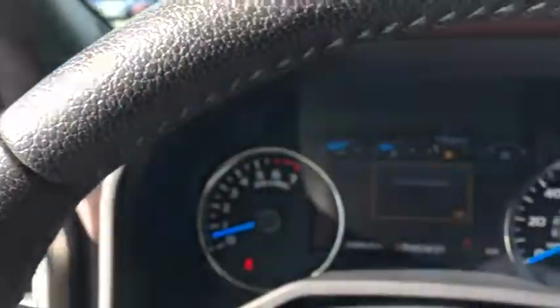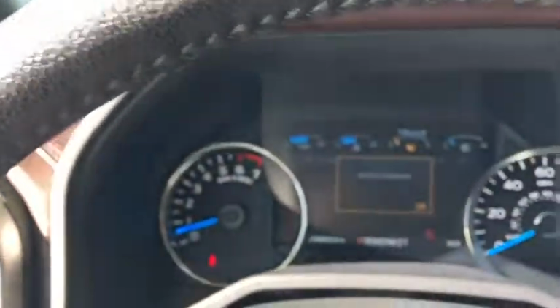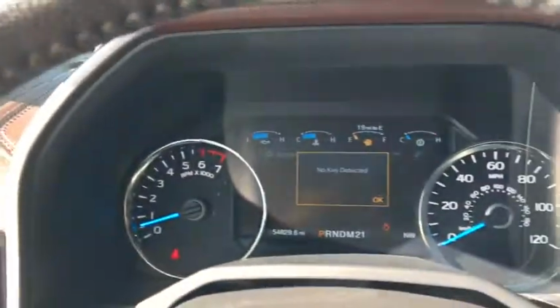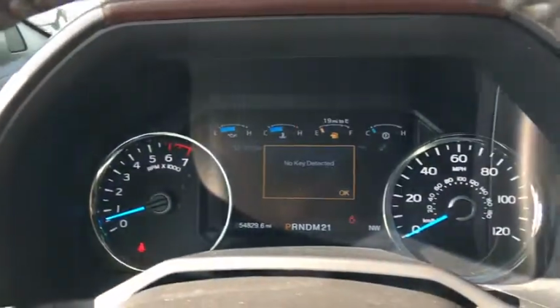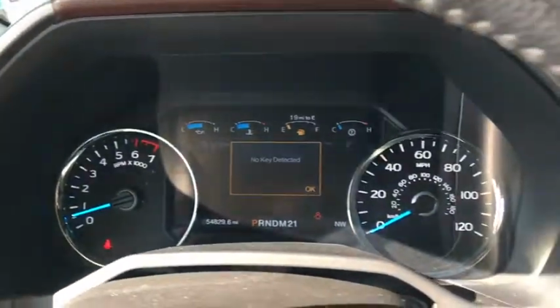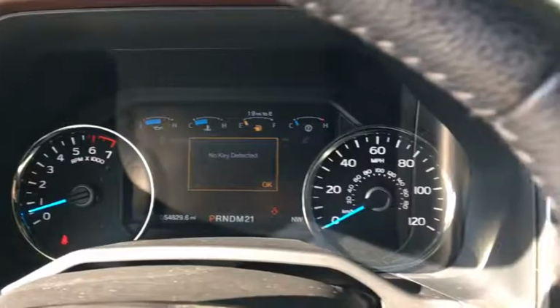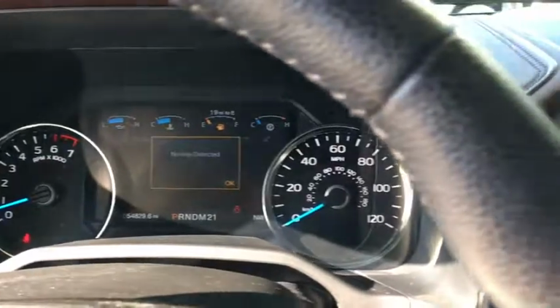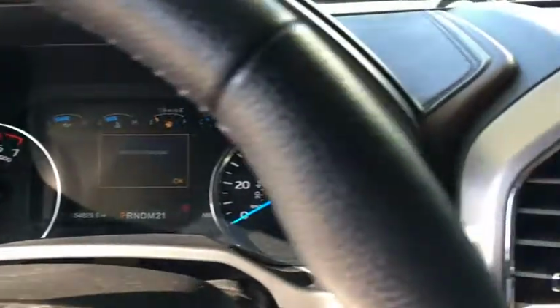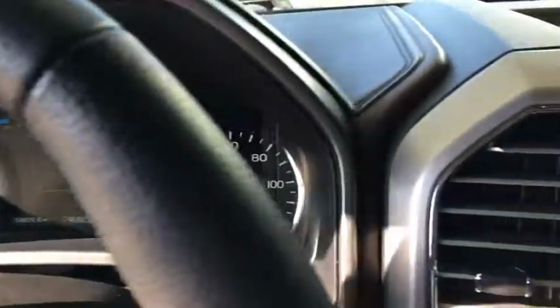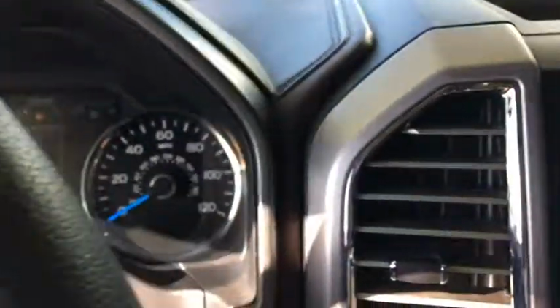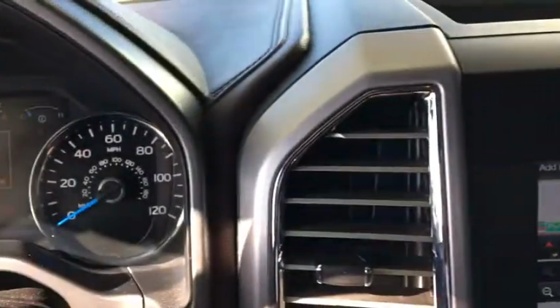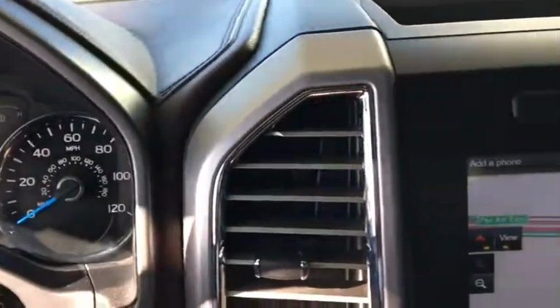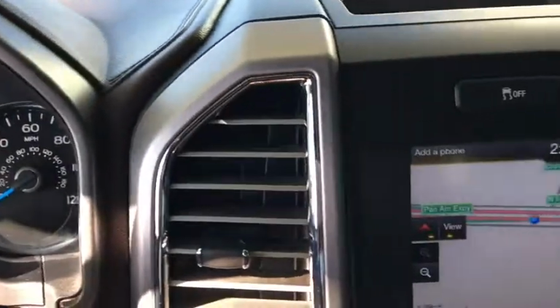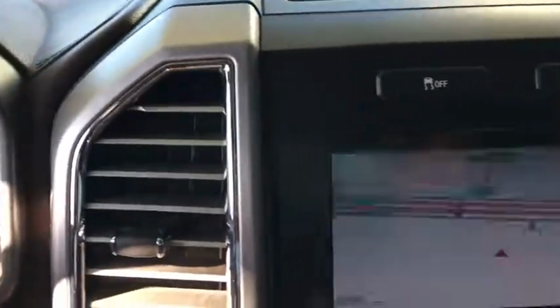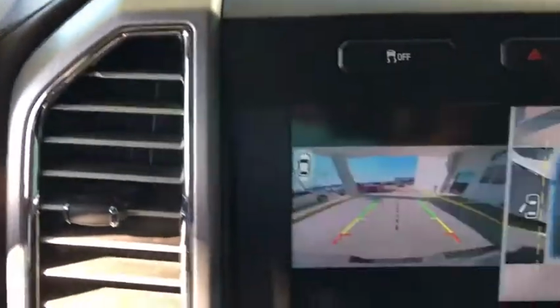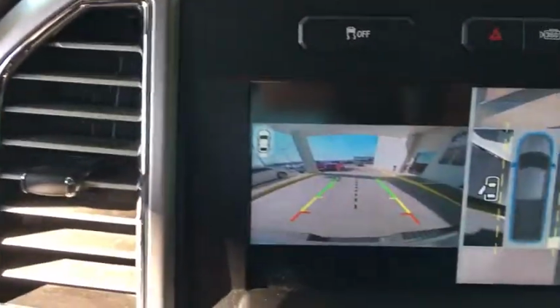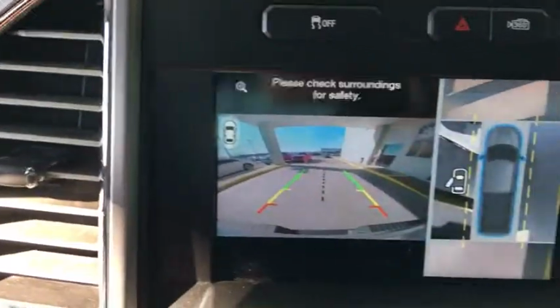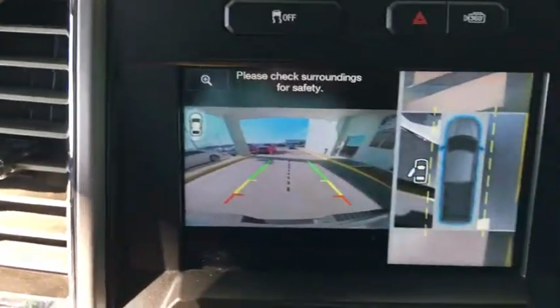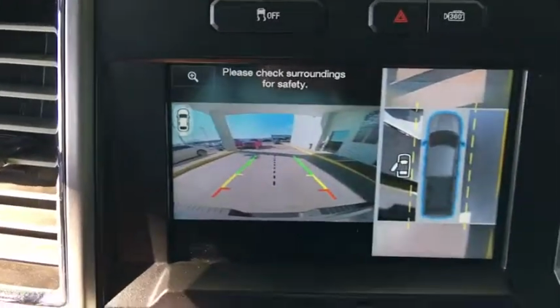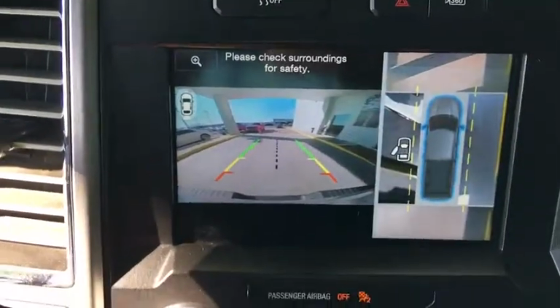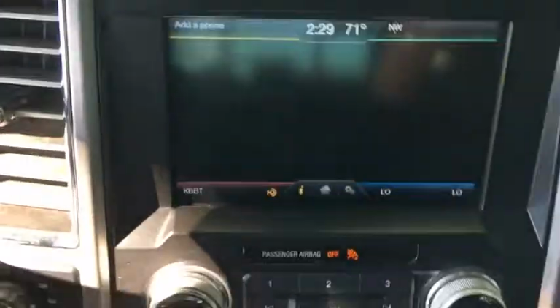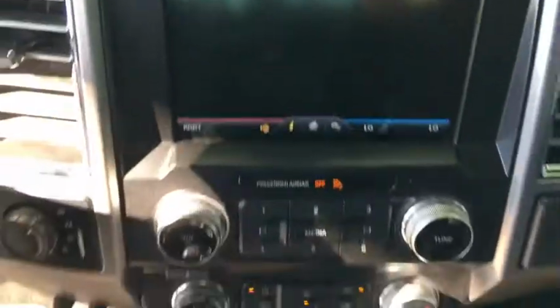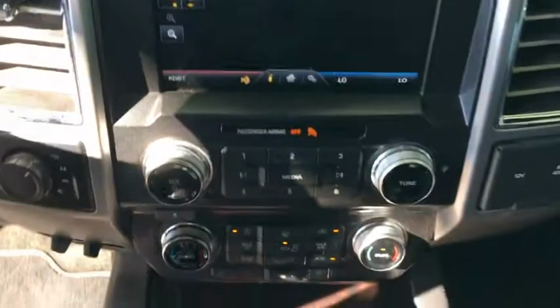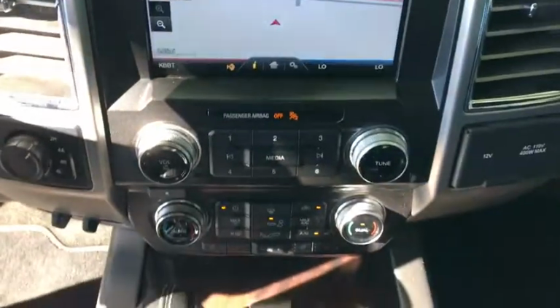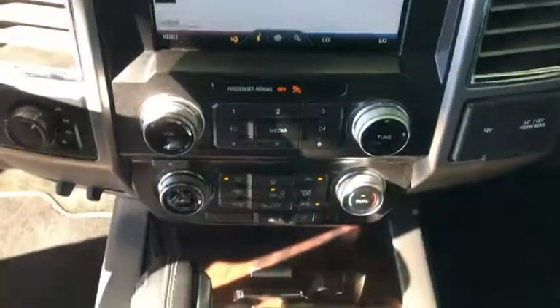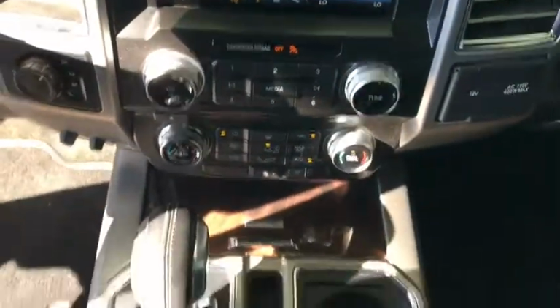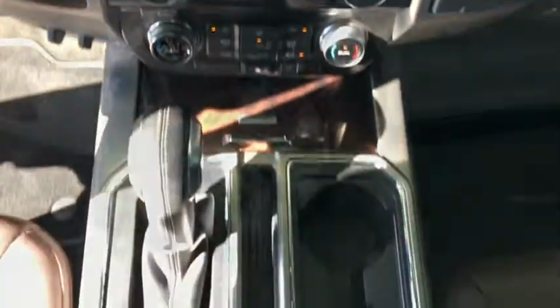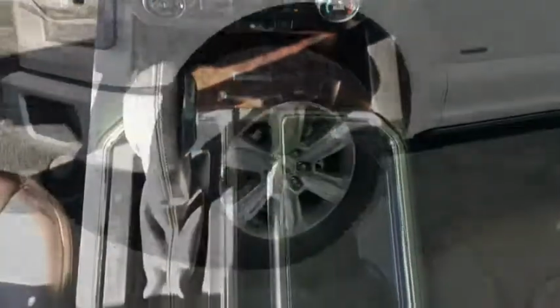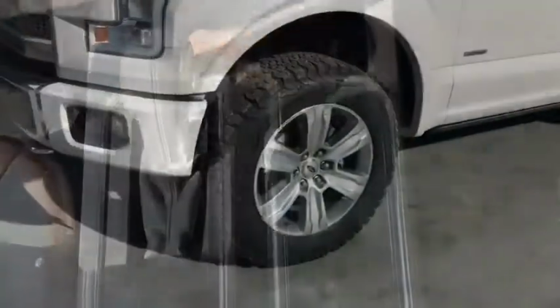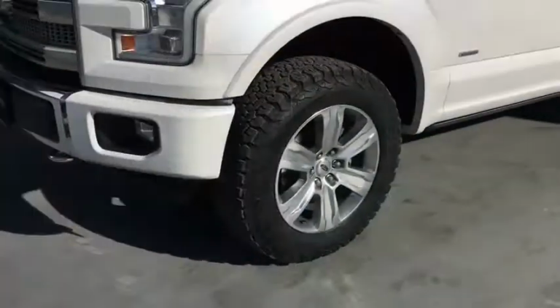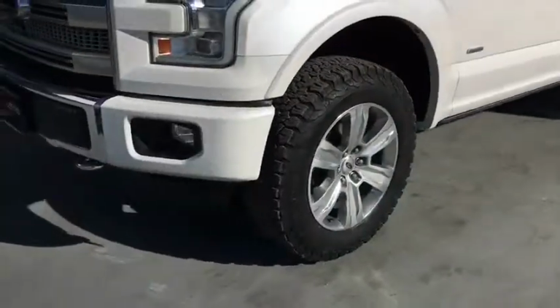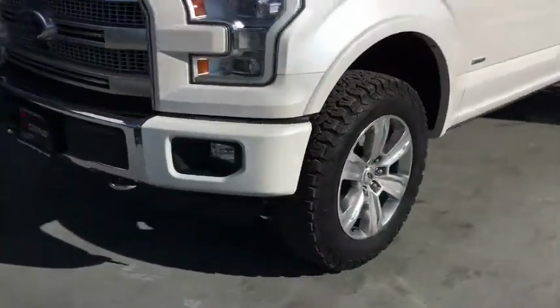Compass, security system, rear window defroster, fog lights, electronic stability control, CD player, power windows, trip computer, heated front seats.